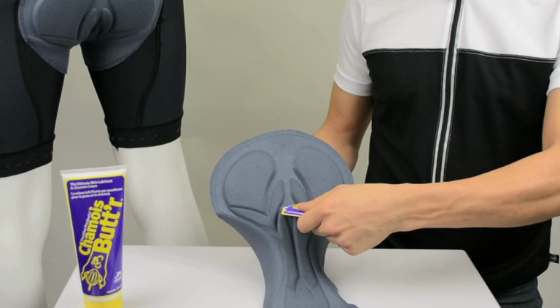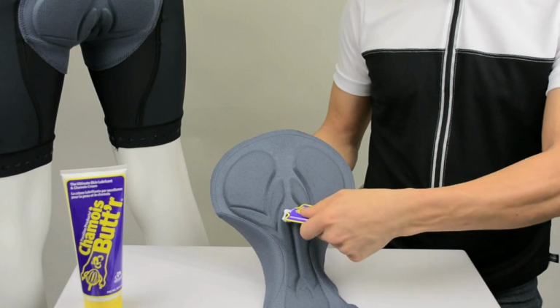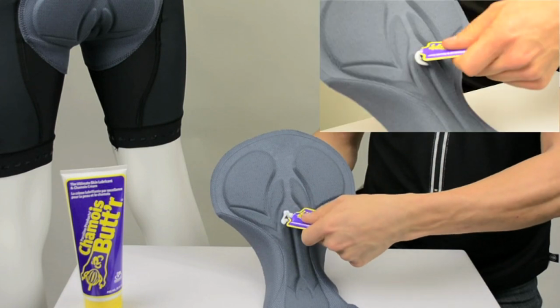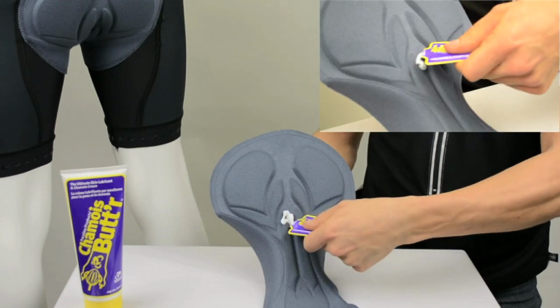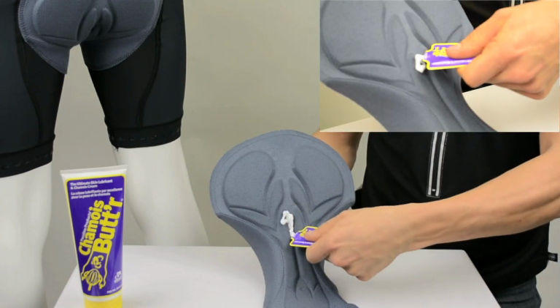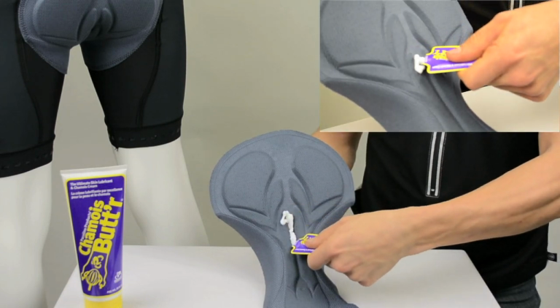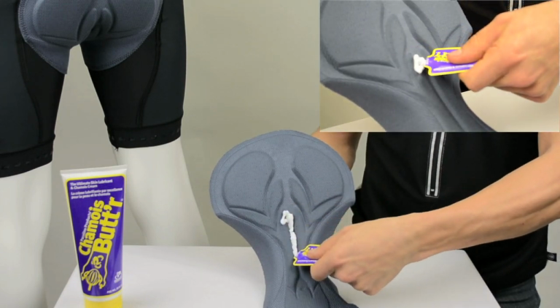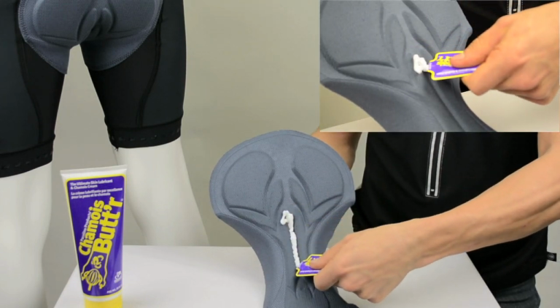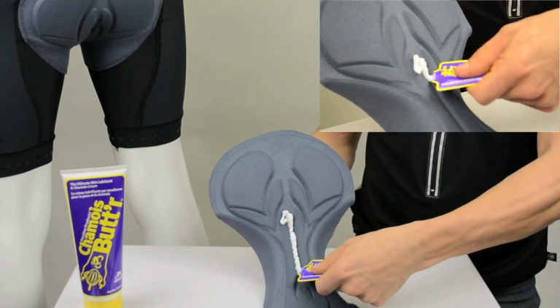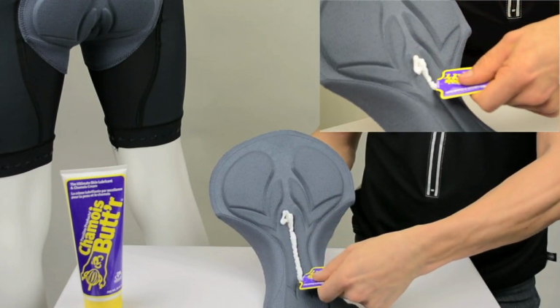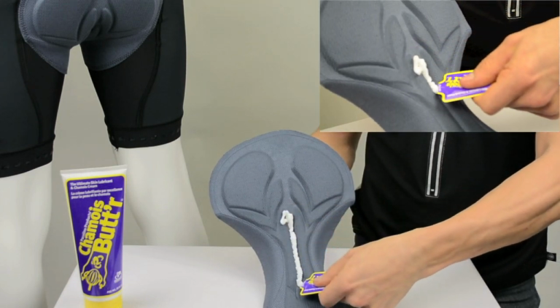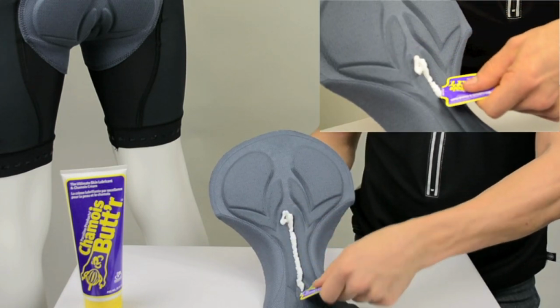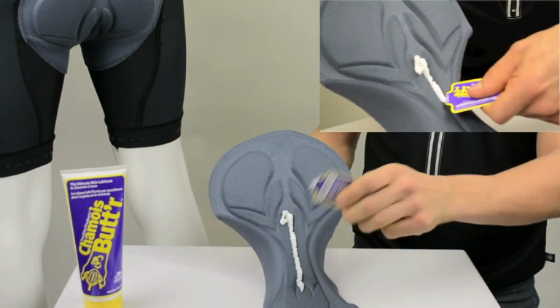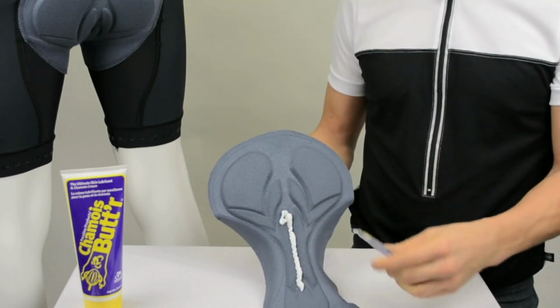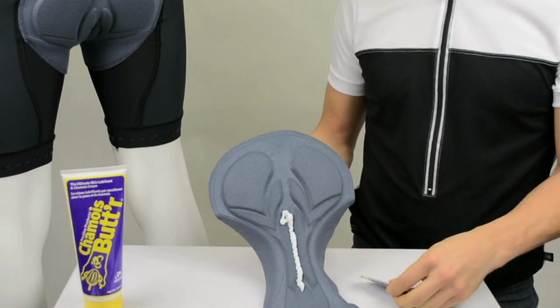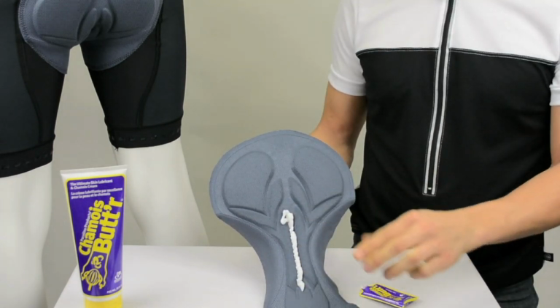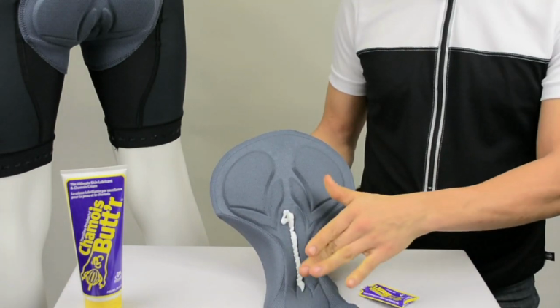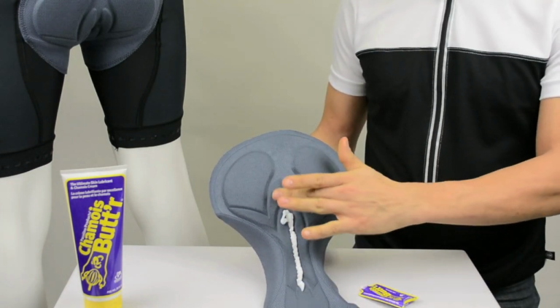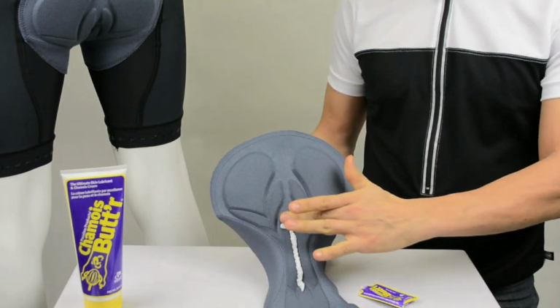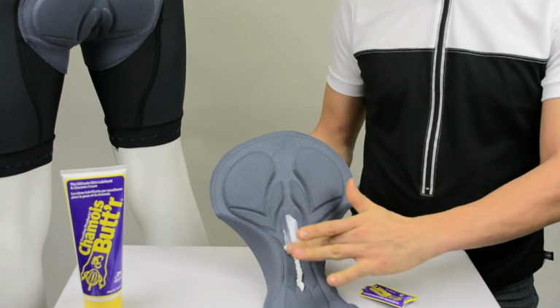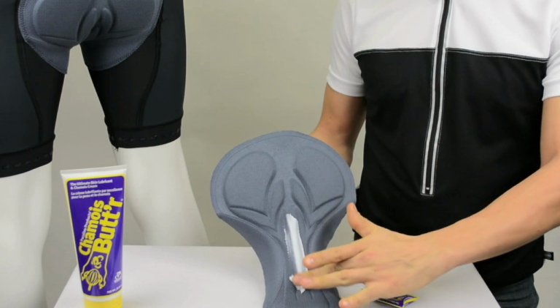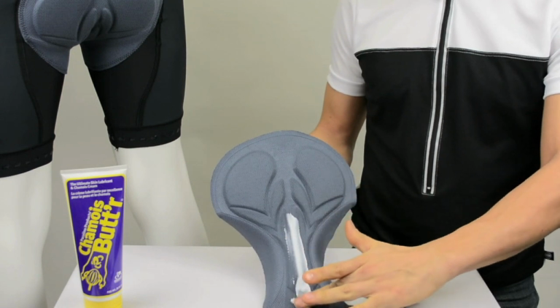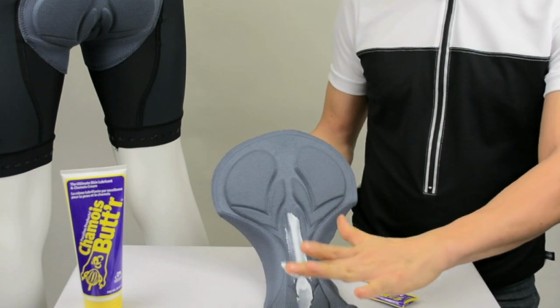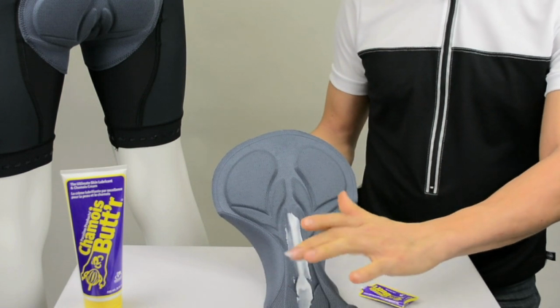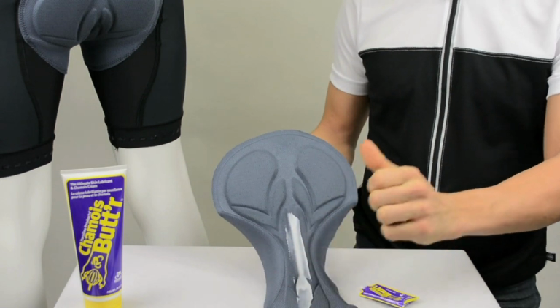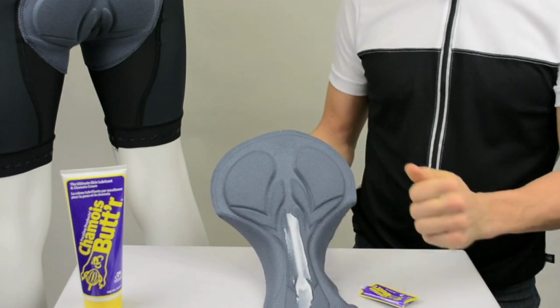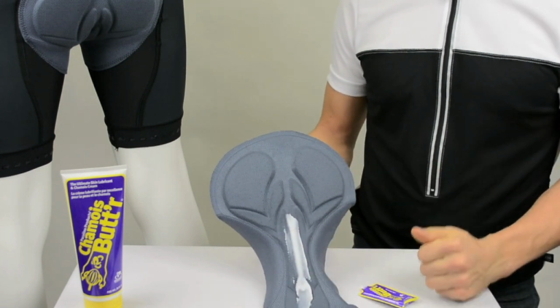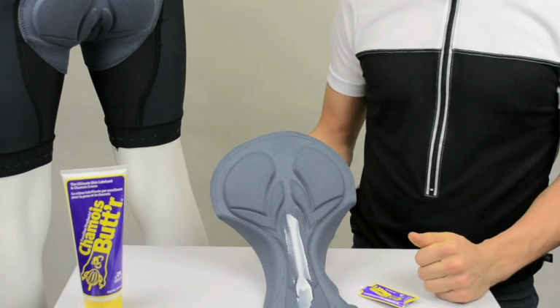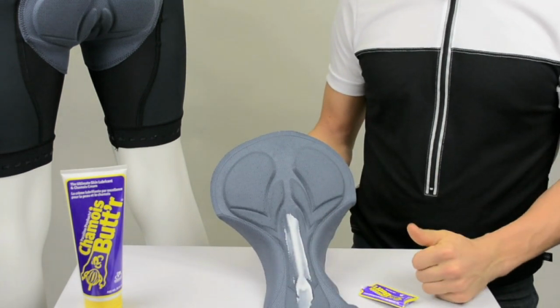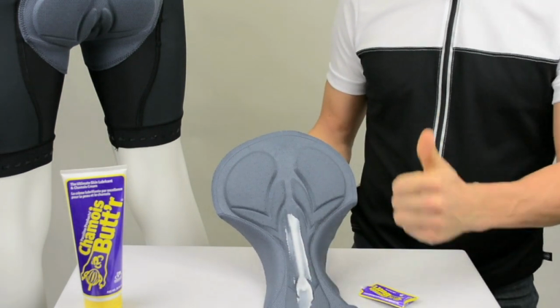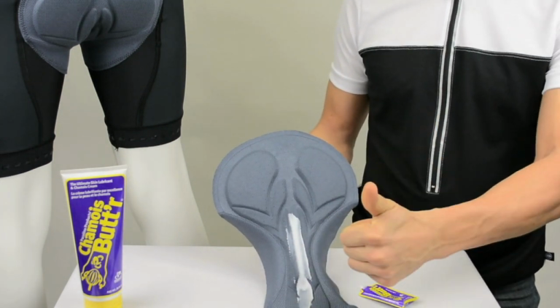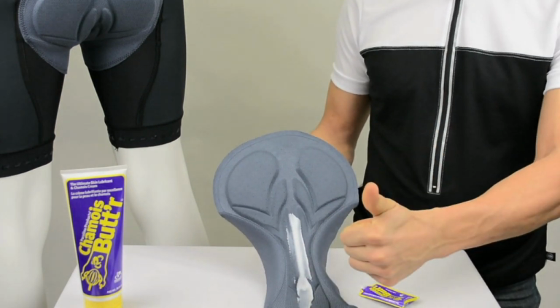Apply liberally to the skin or shammy pad before every ride. Shammy Butter can be applied to any skin area that rubs together or against clothing.